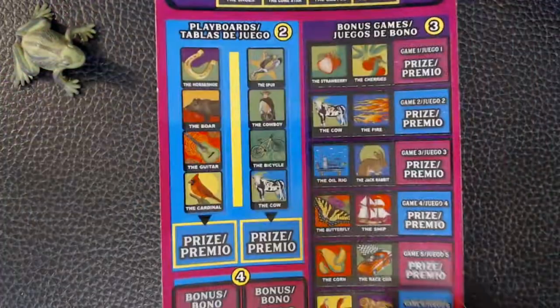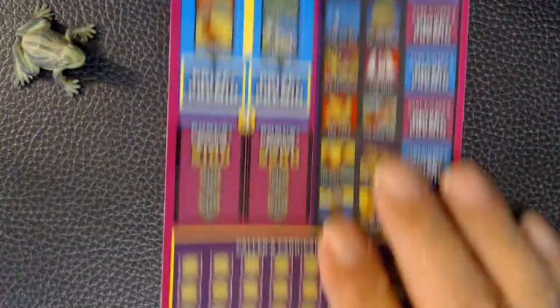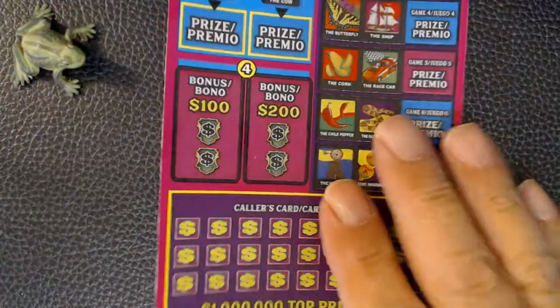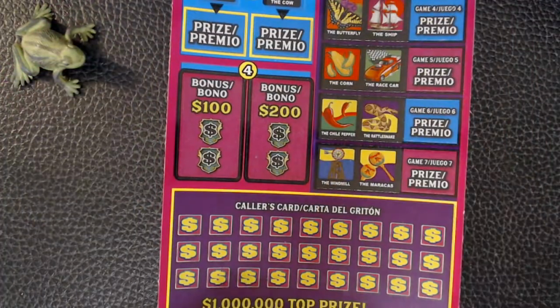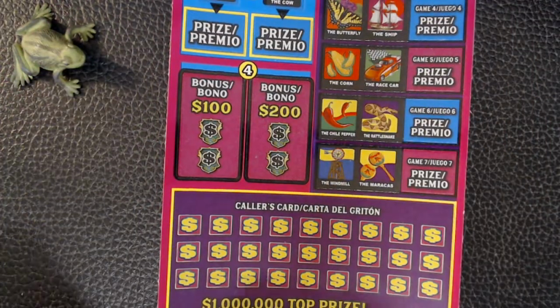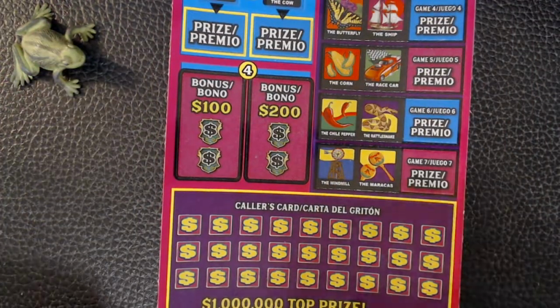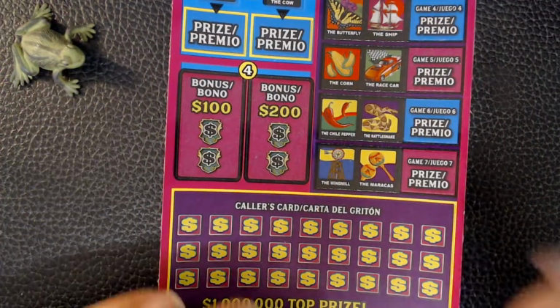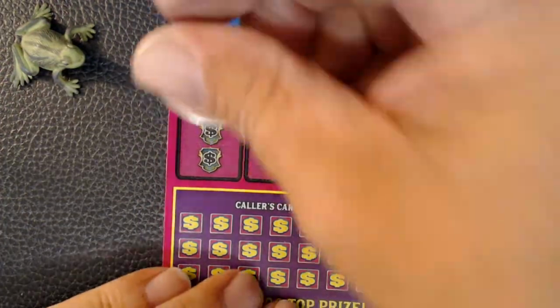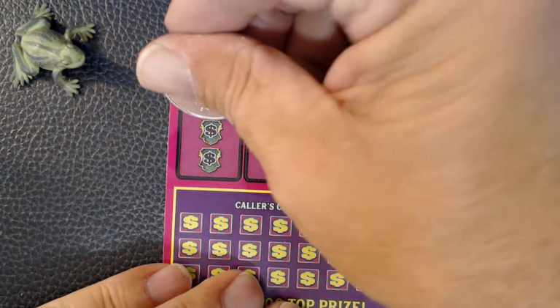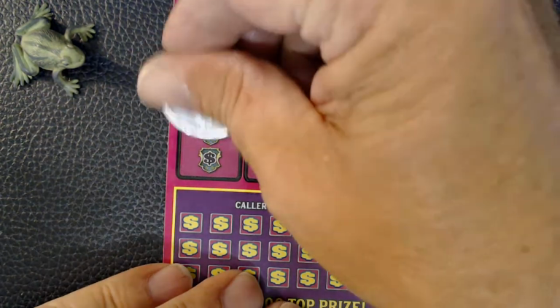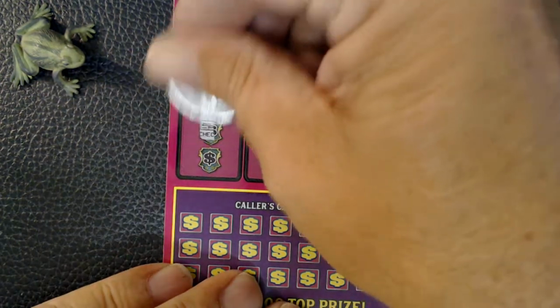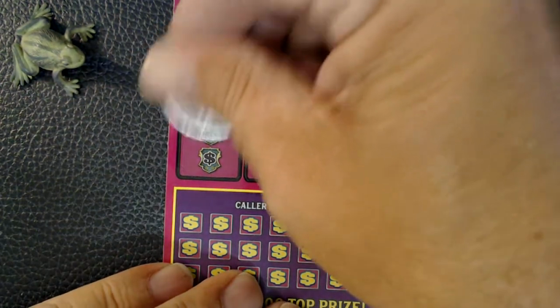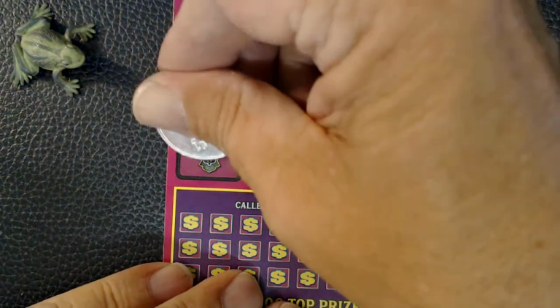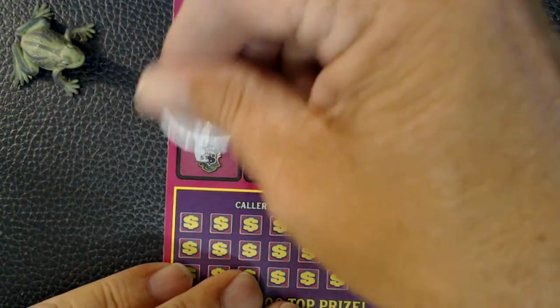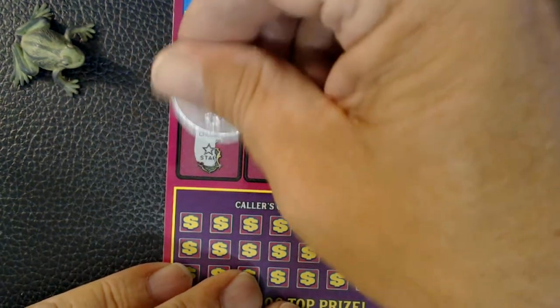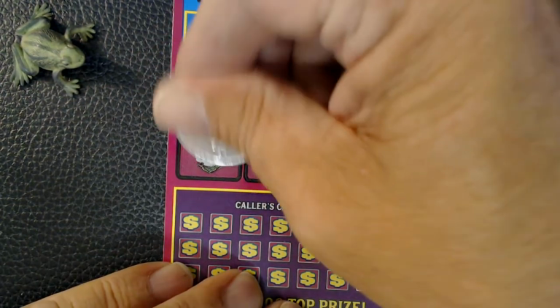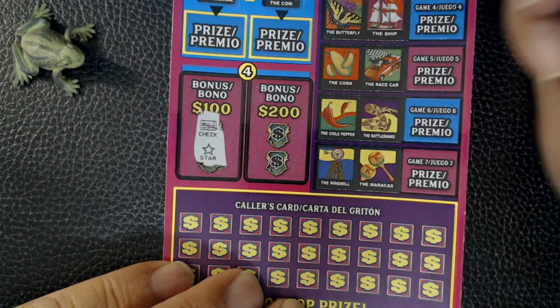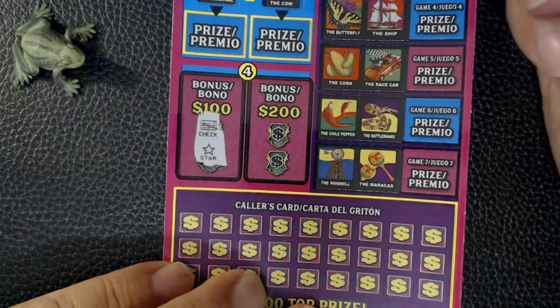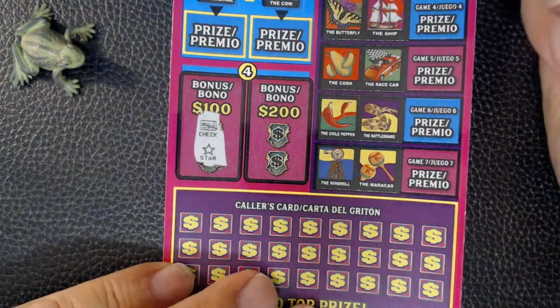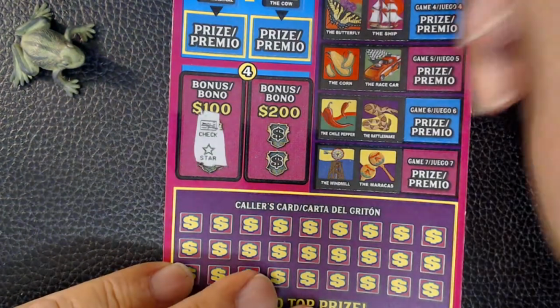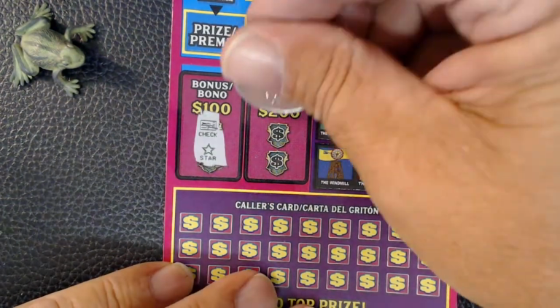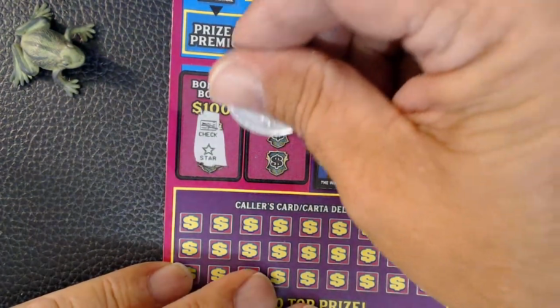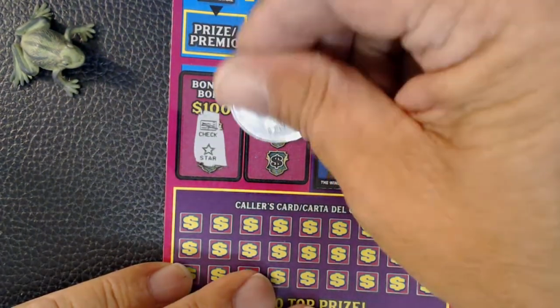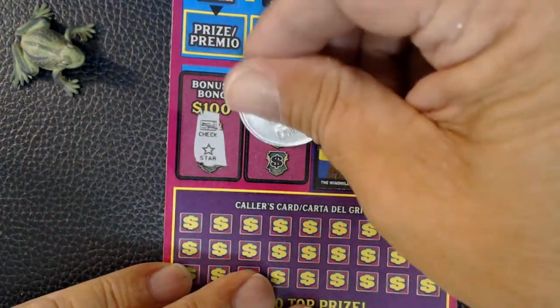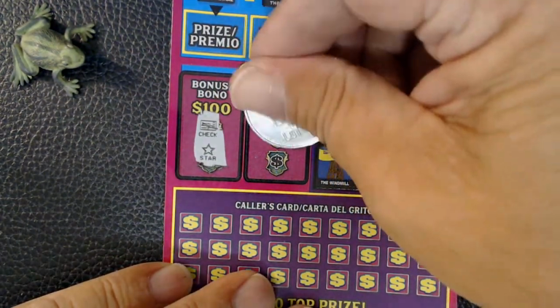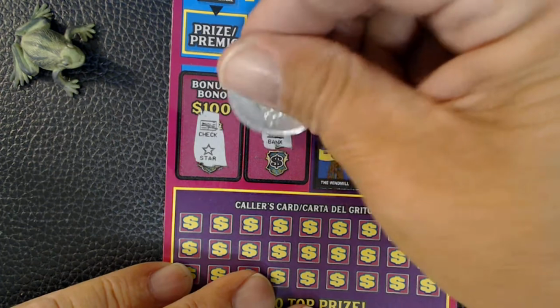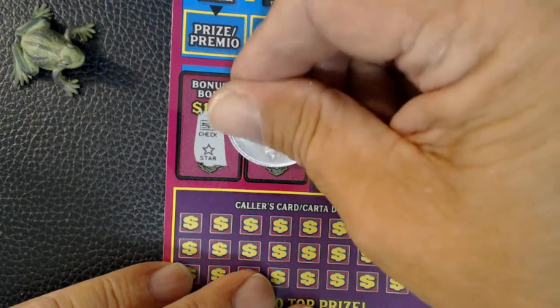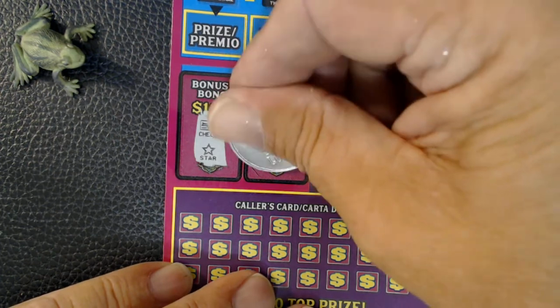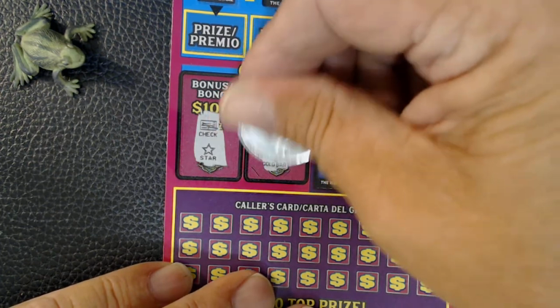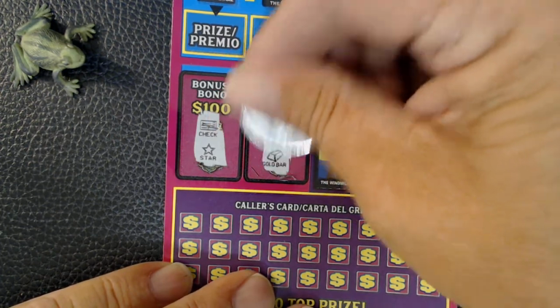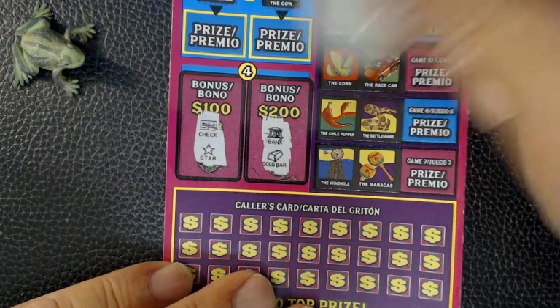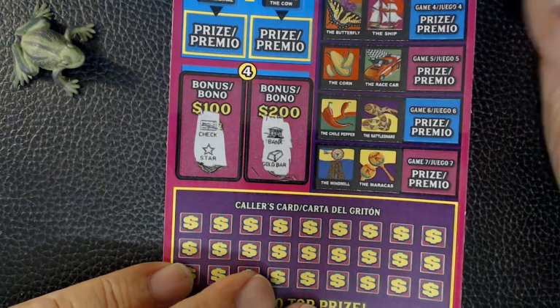I'm gonna start with the bonus 100. We have check and star, bonus 200, bank and gold bar.